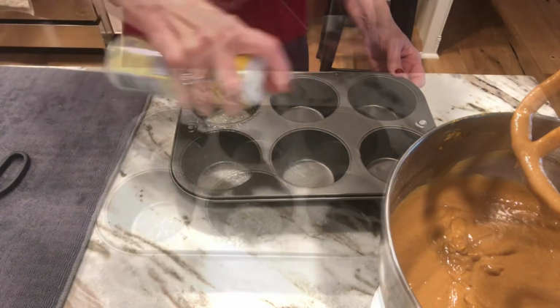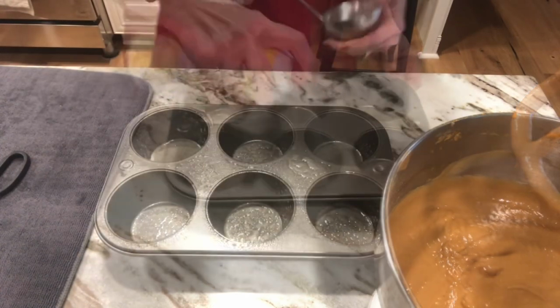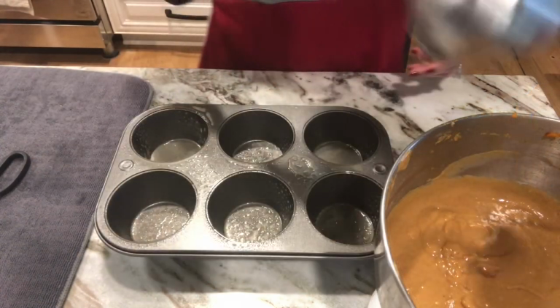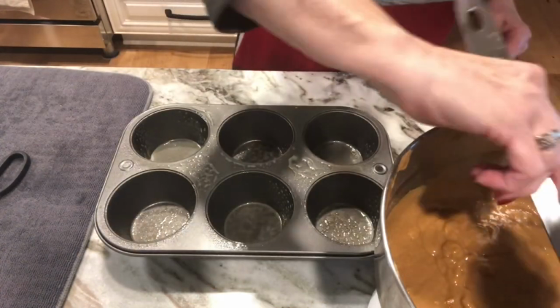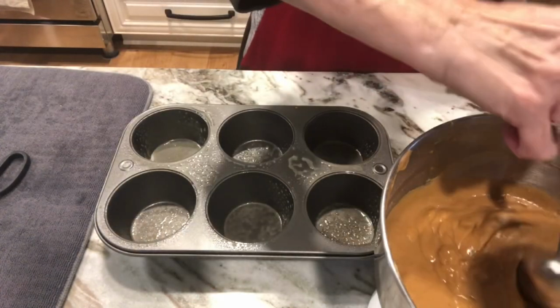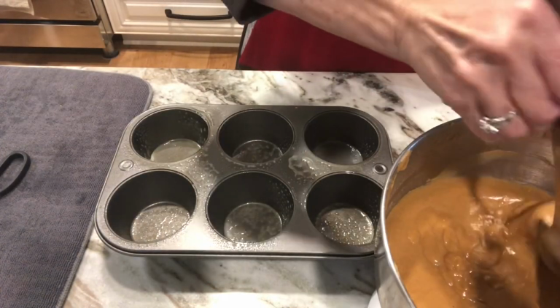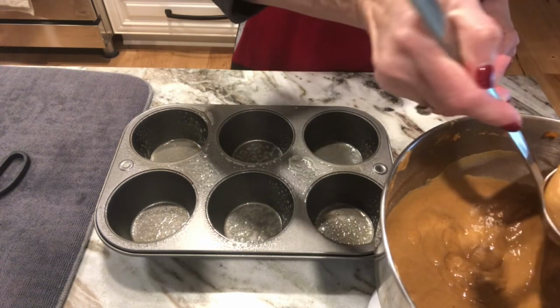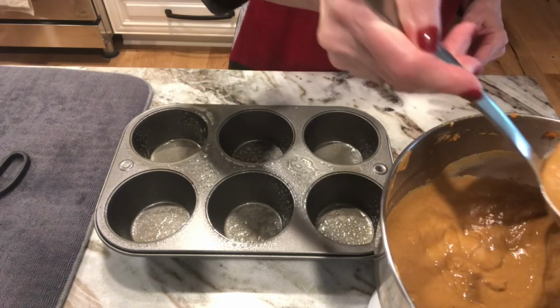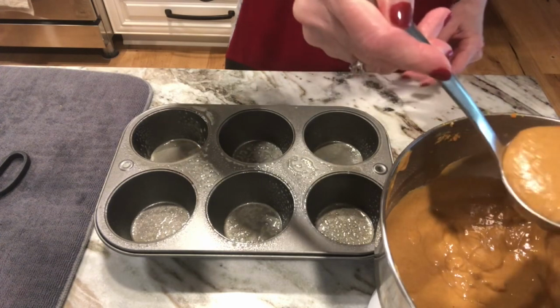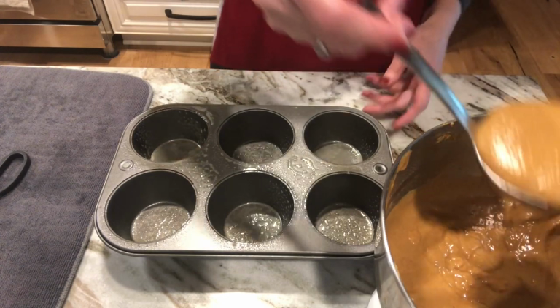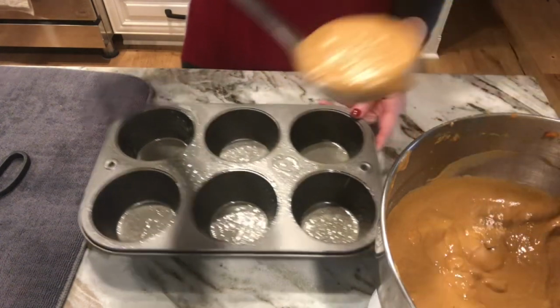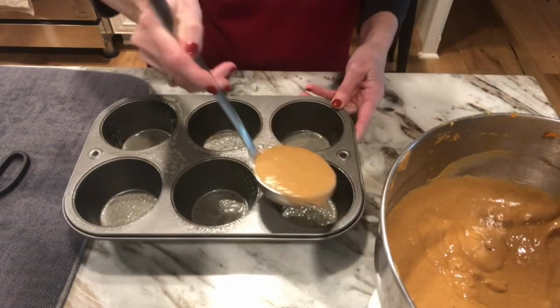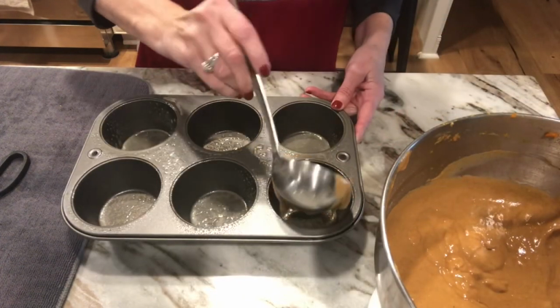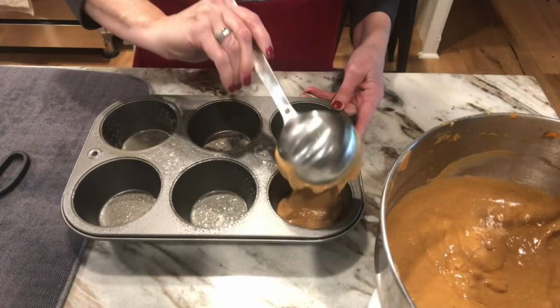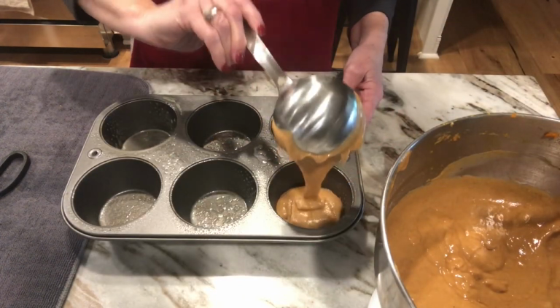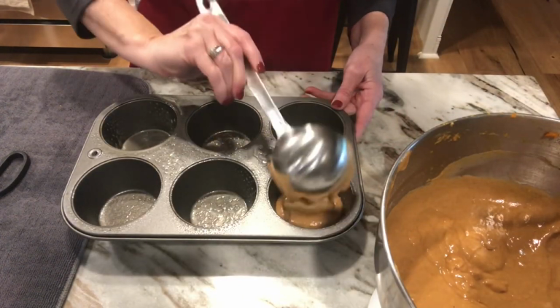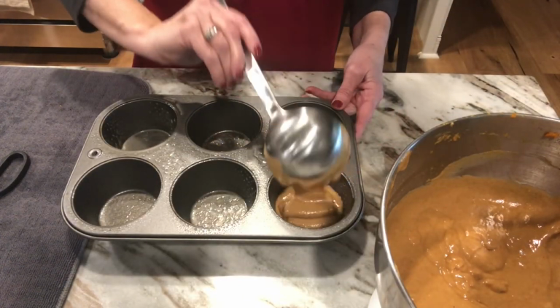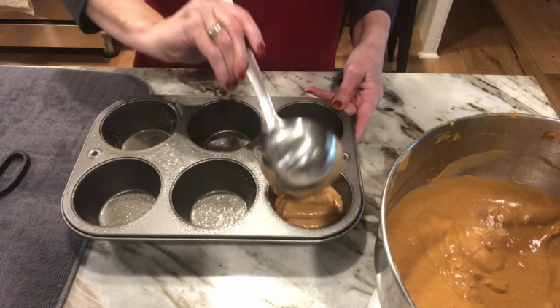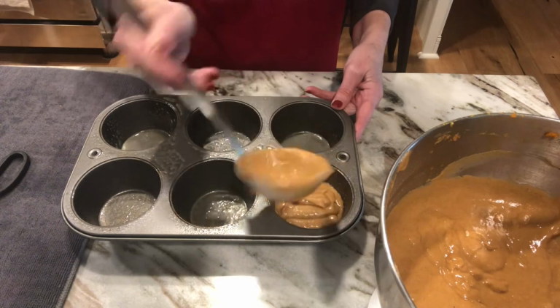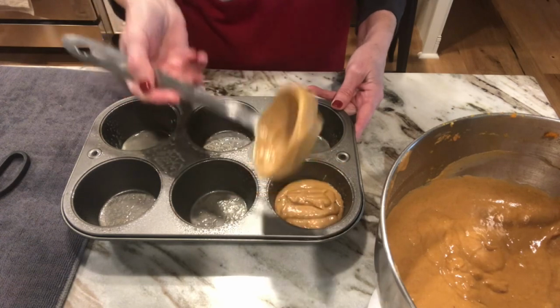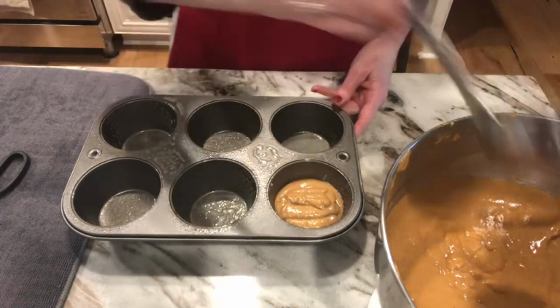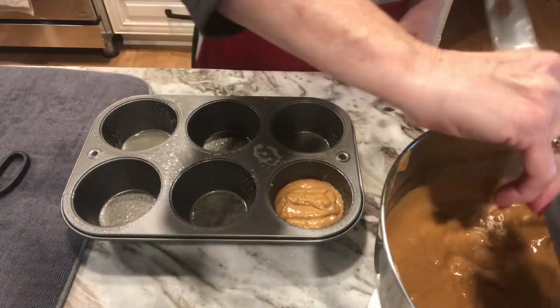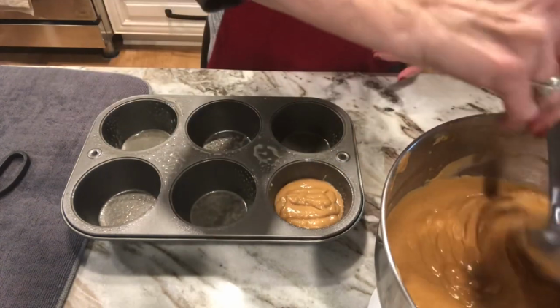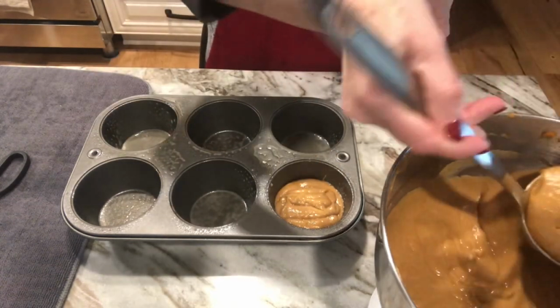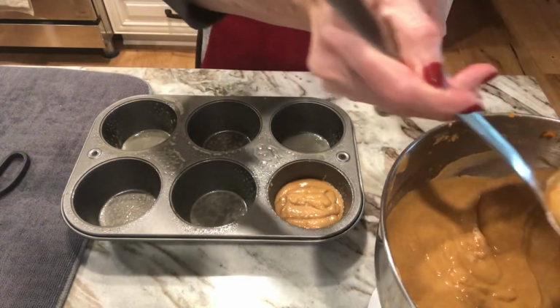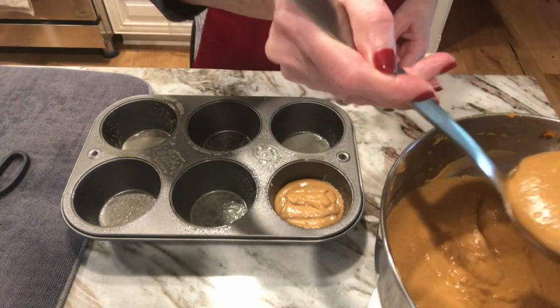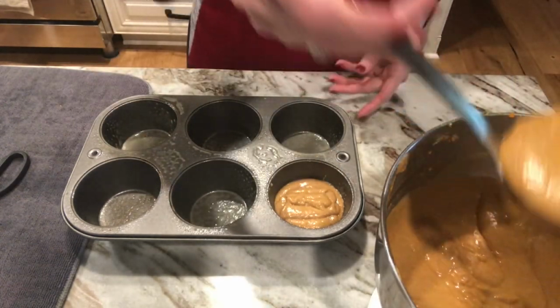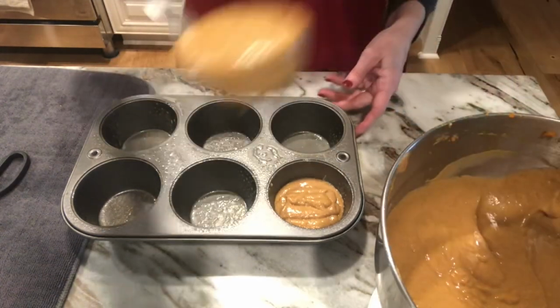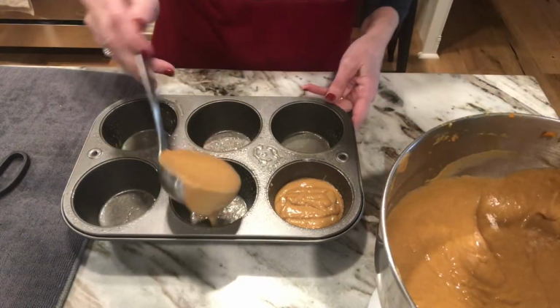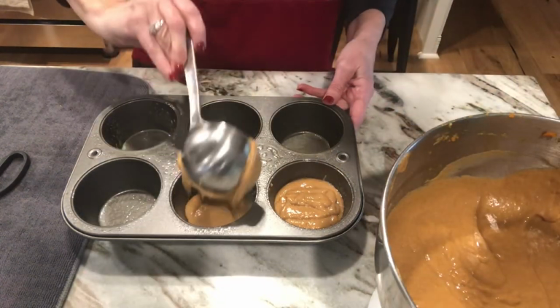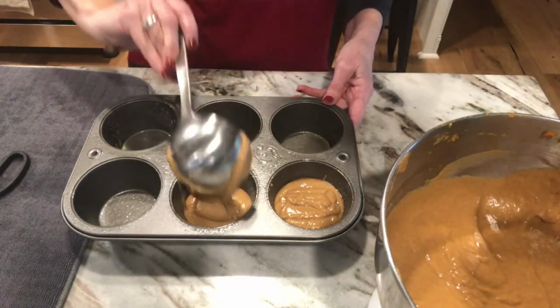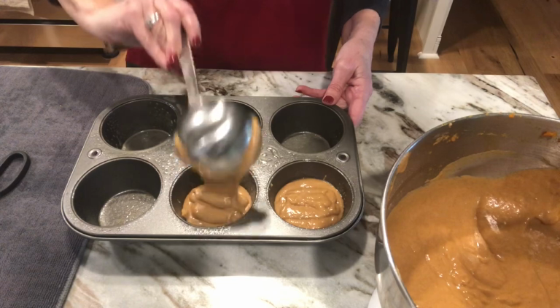Now what I'm gonna do is just dip a scoop into each one of these. Again, these are extra big muffins so it's taking almost the whole scoop.